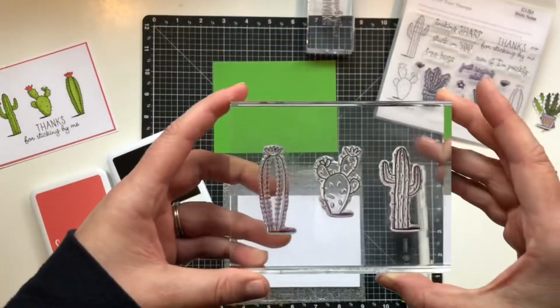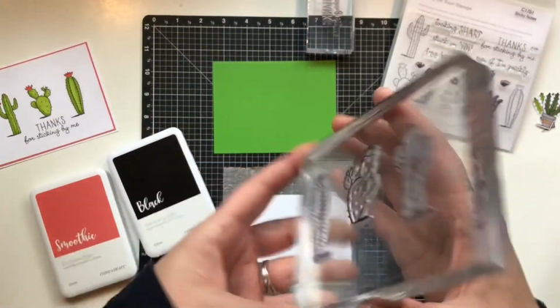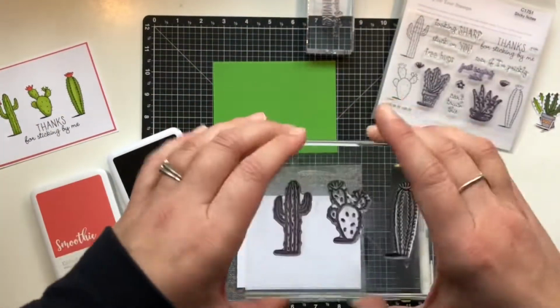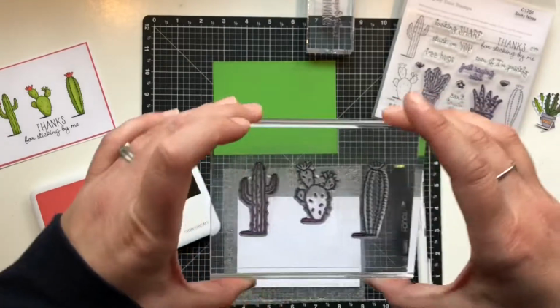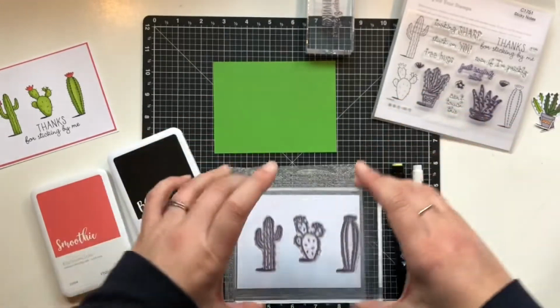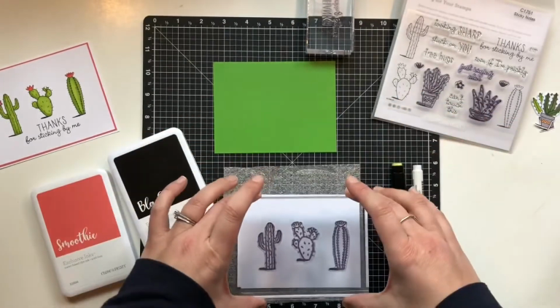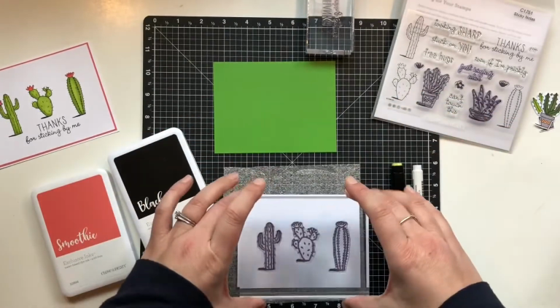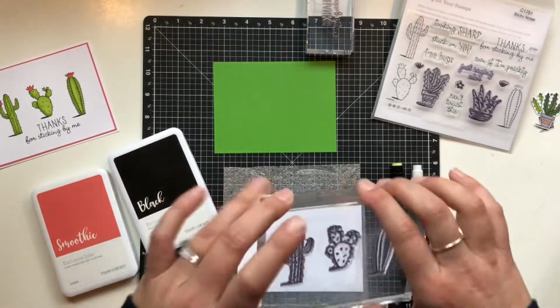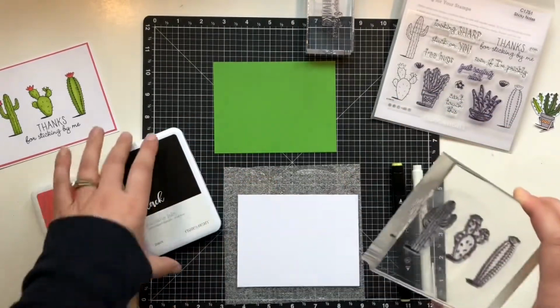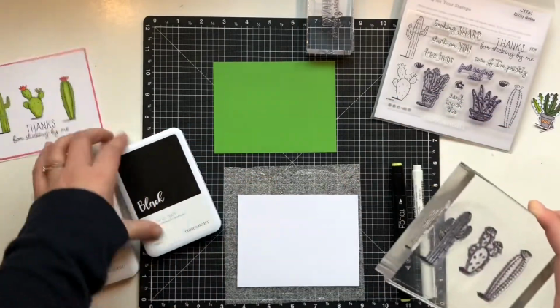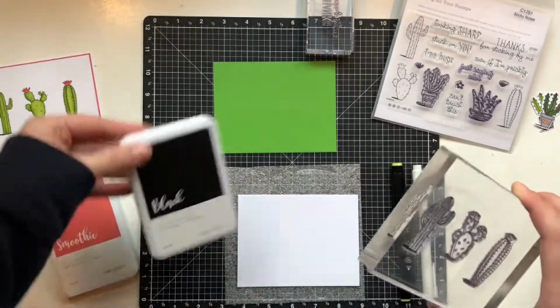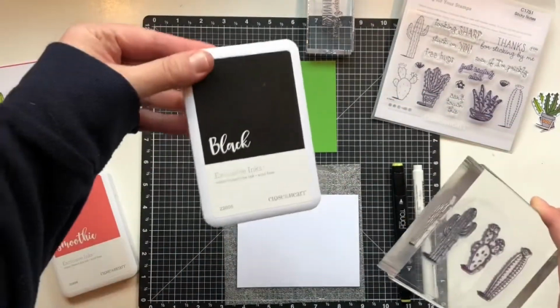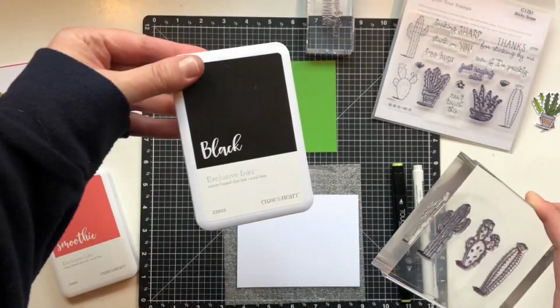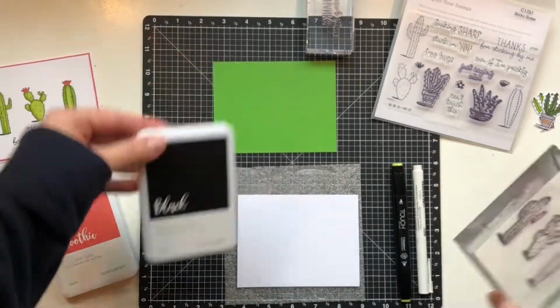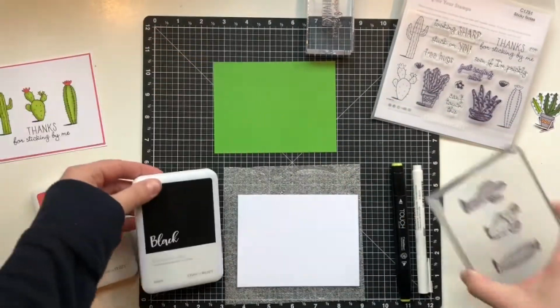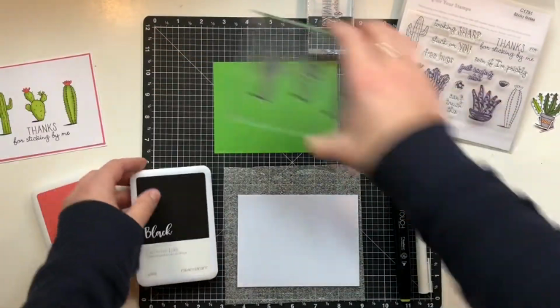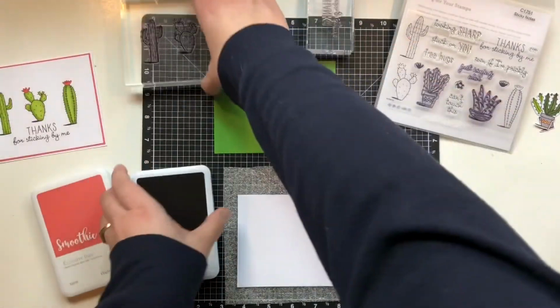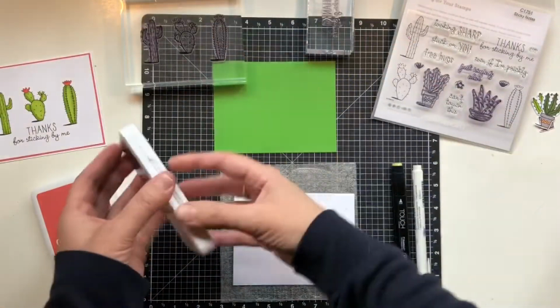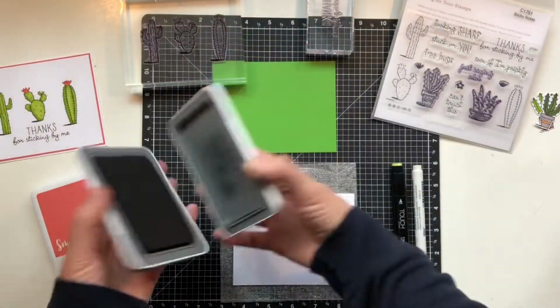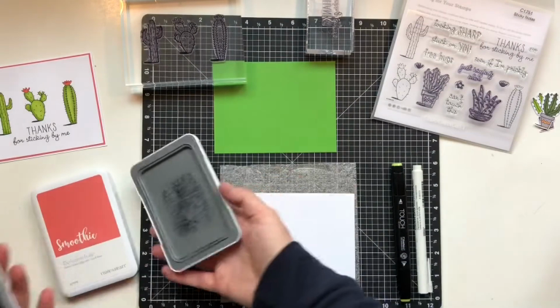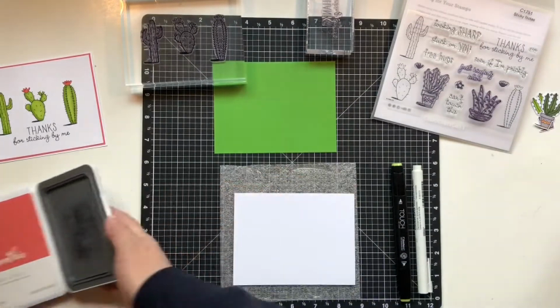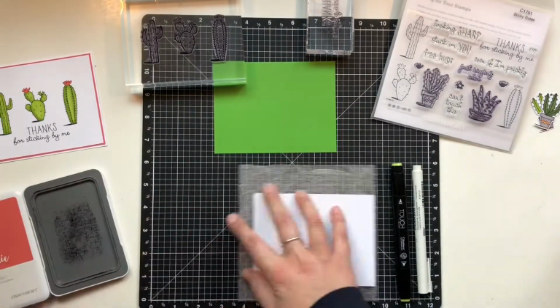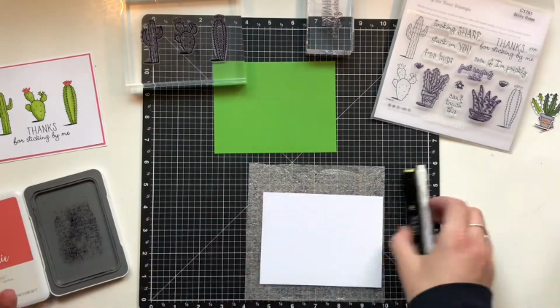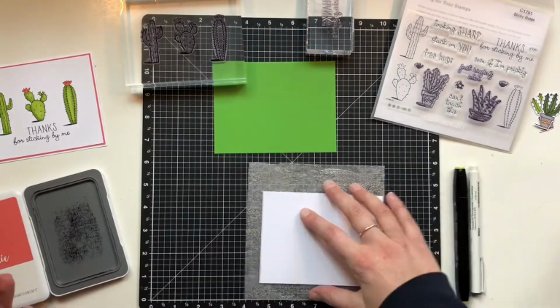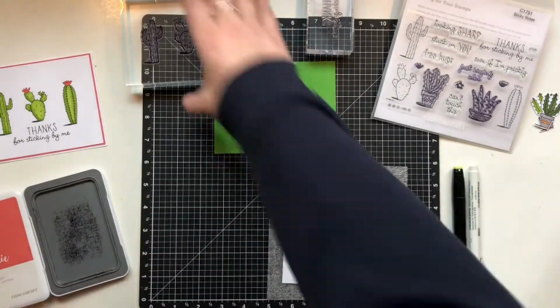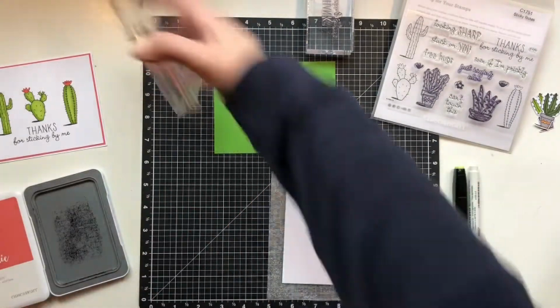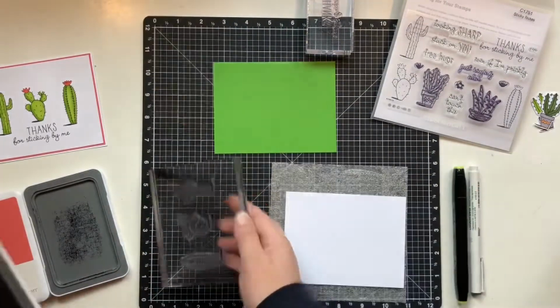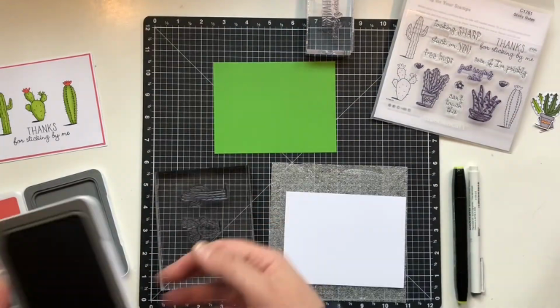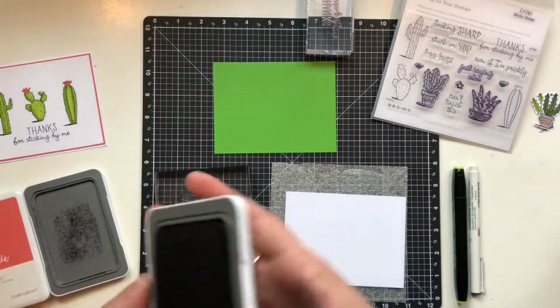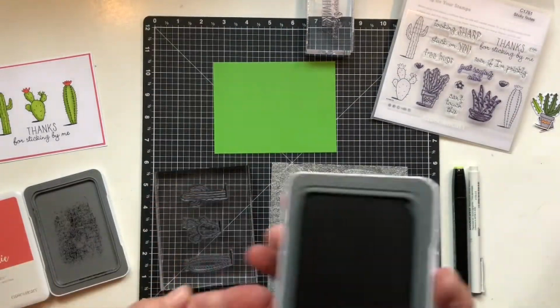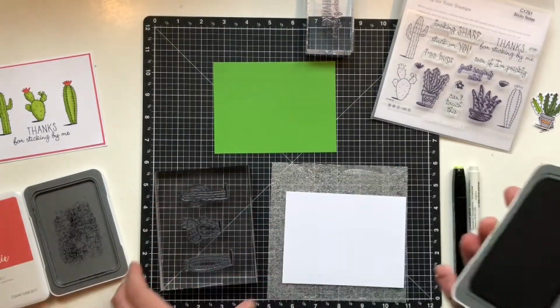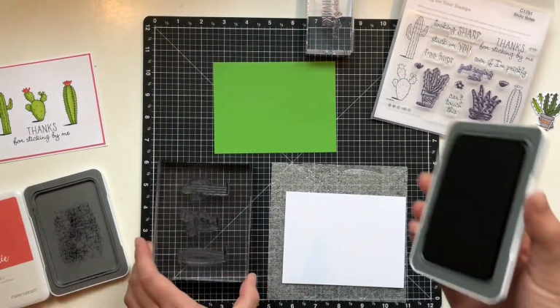I am using the three cactuses — or is it cacti? I laid them out on my card exactly where I want them, and then I picked them up with that giant block.